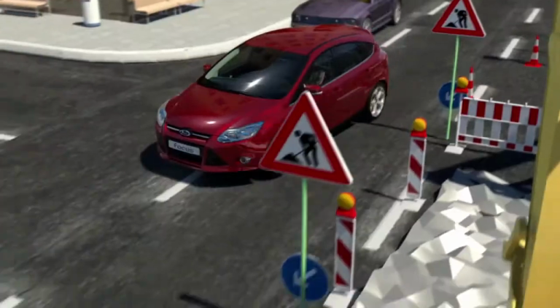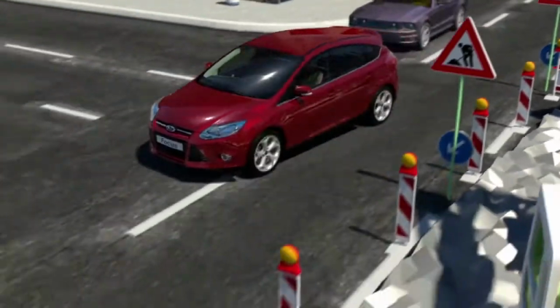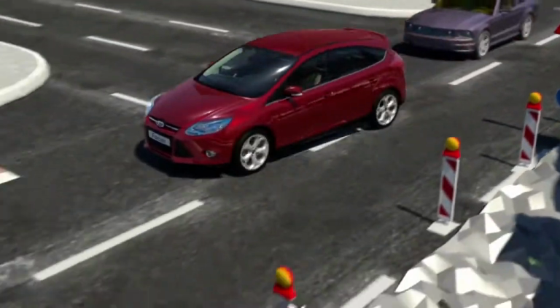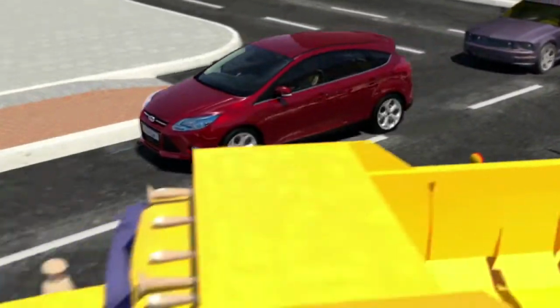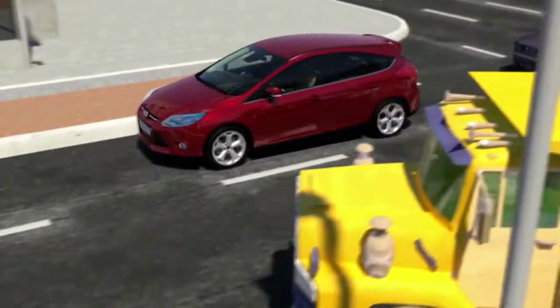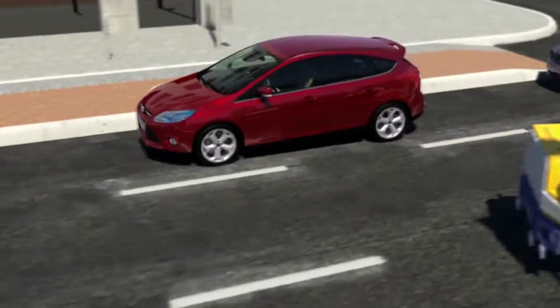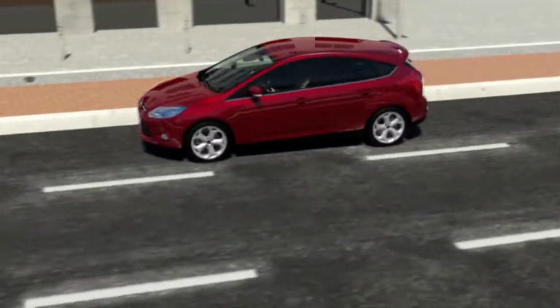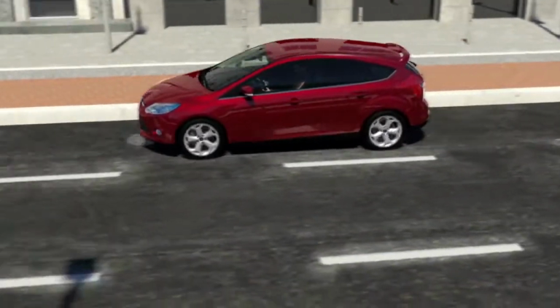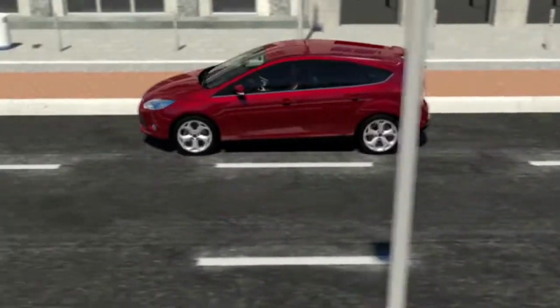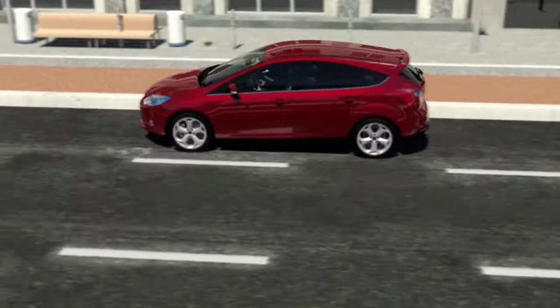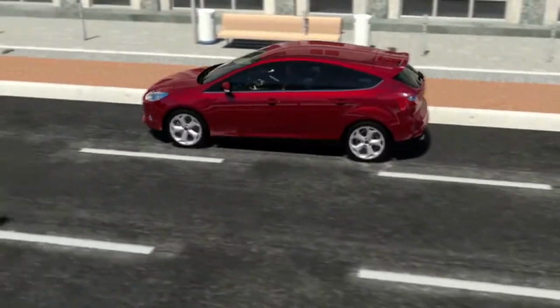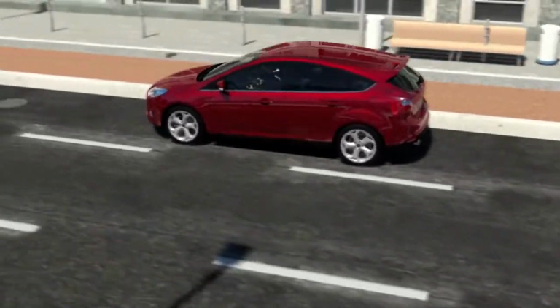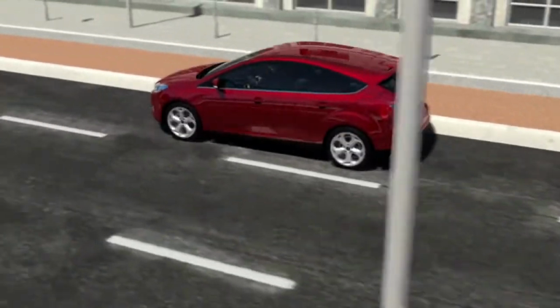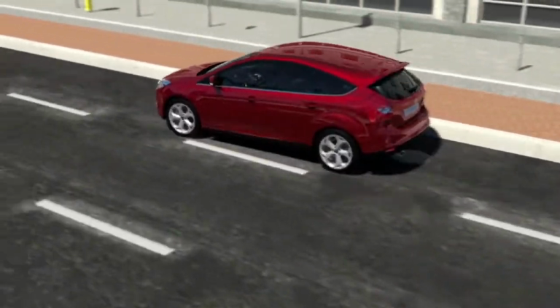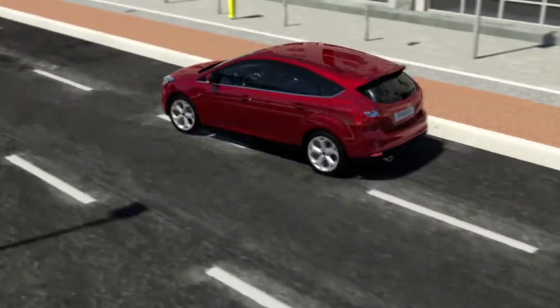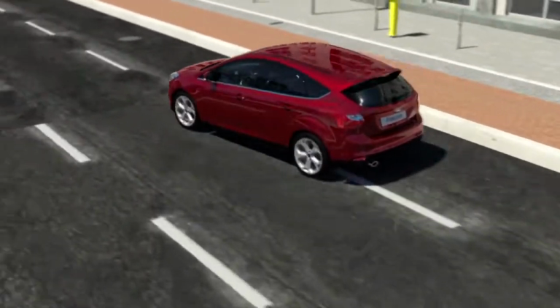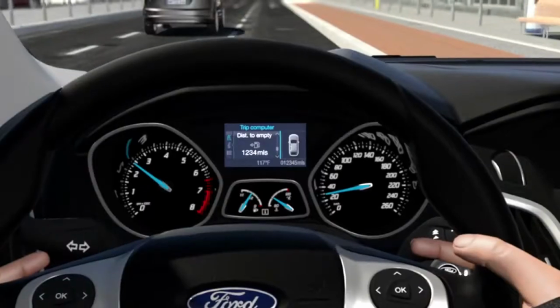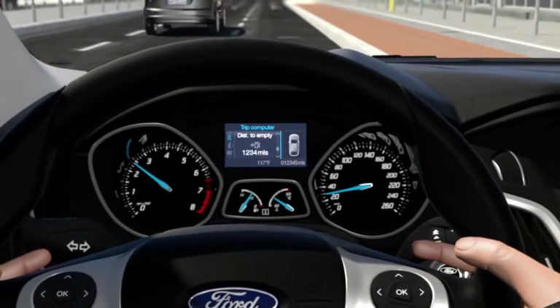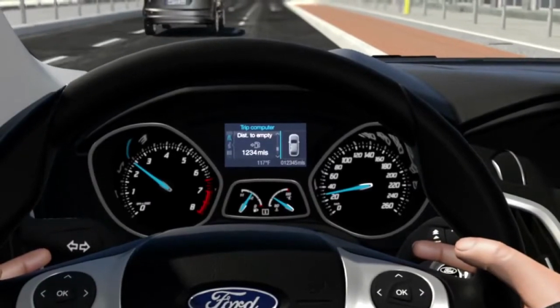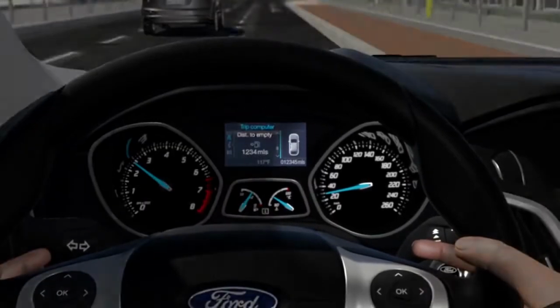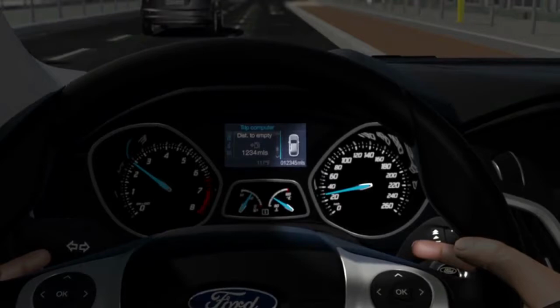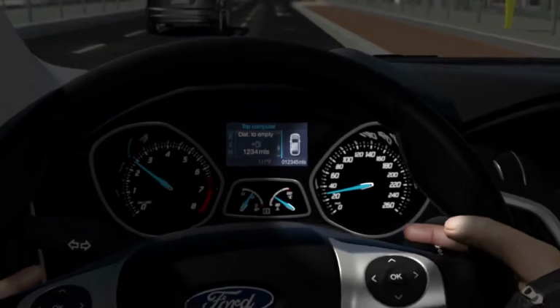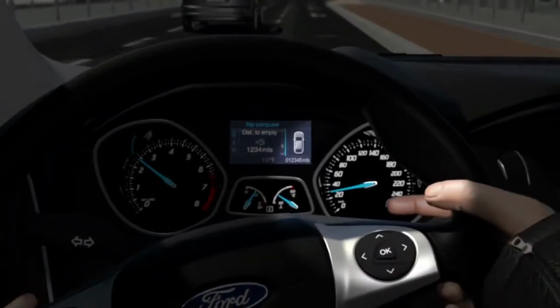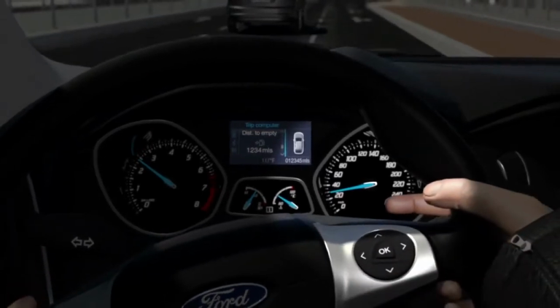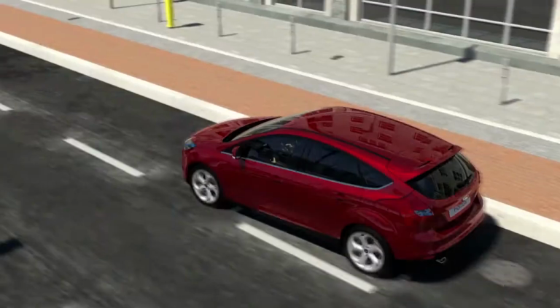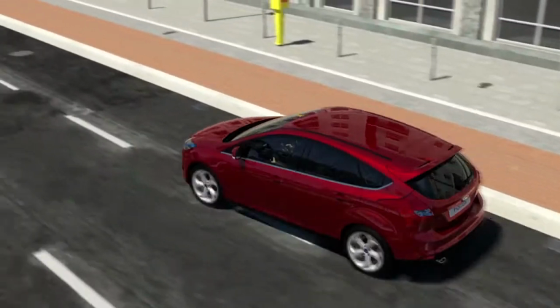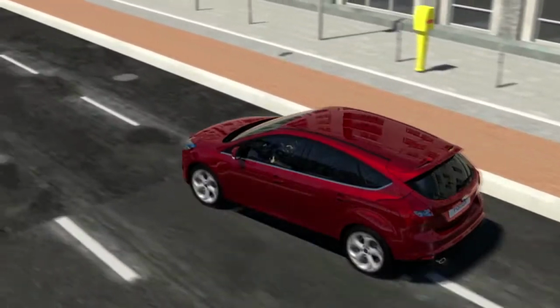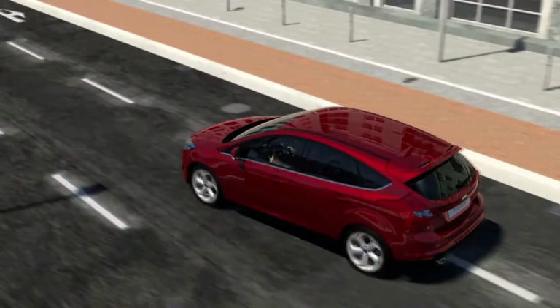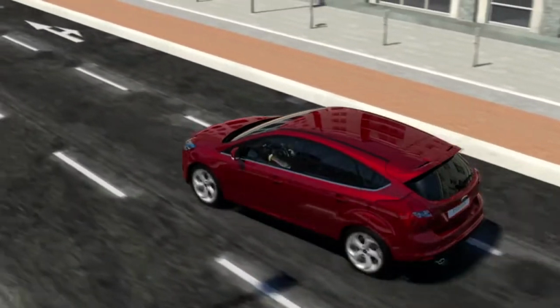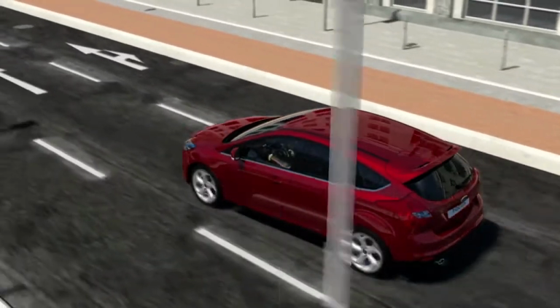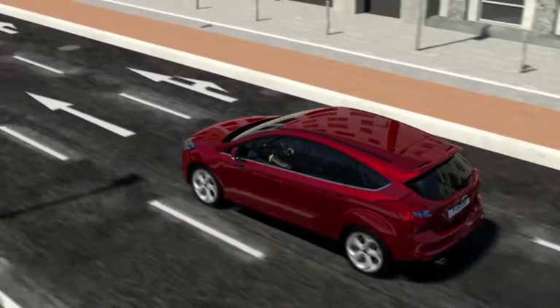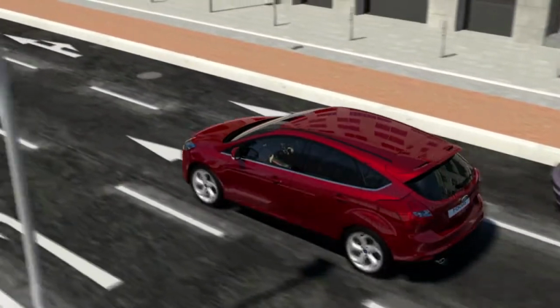For the new Focus, Ford offers Active City Stop, a system which actively assists the driver in critical traffic situations and will deploy full braking at speeds of up to 30 km per hour.